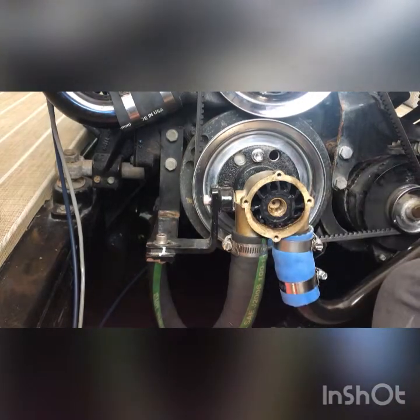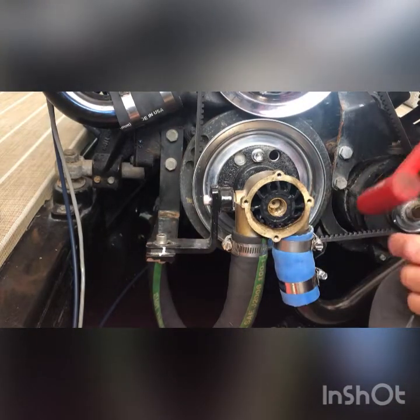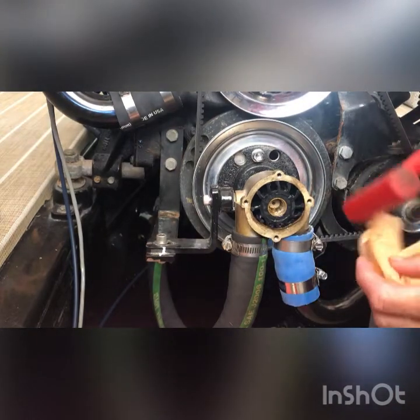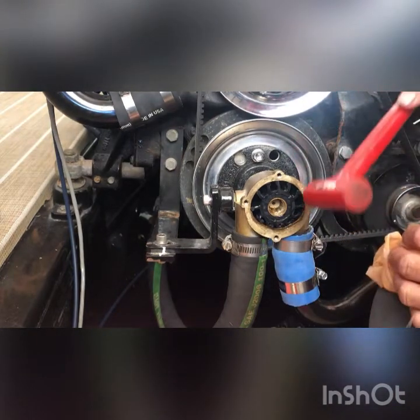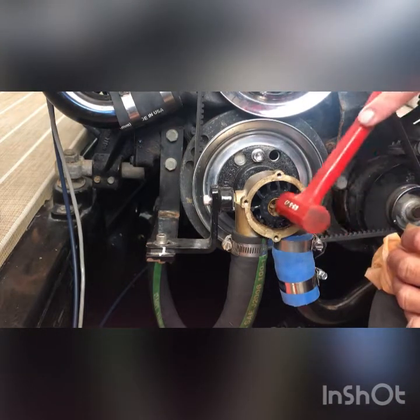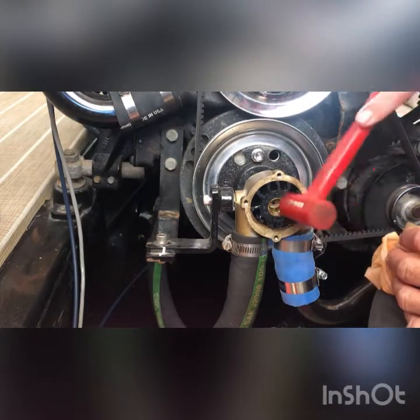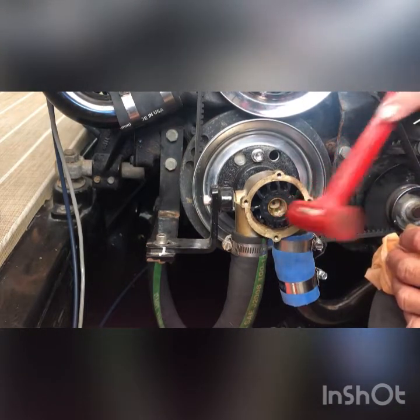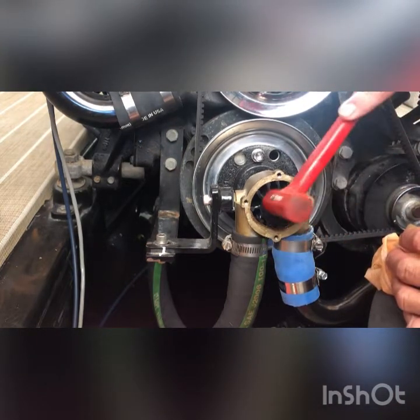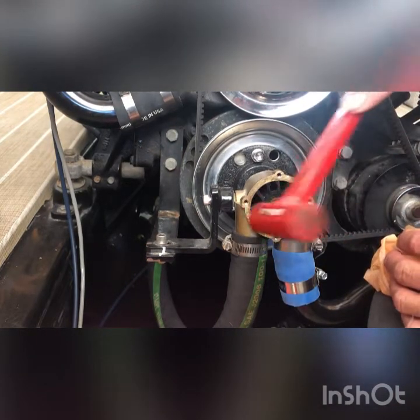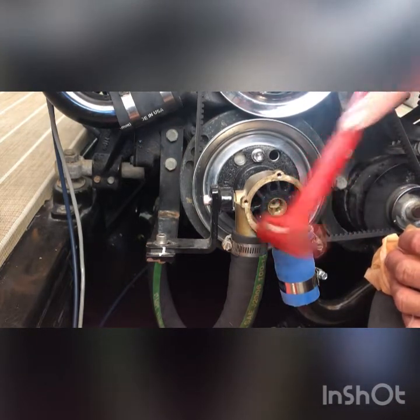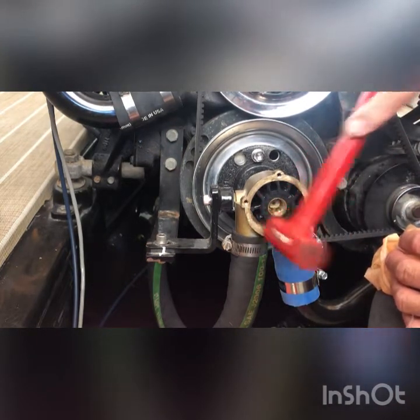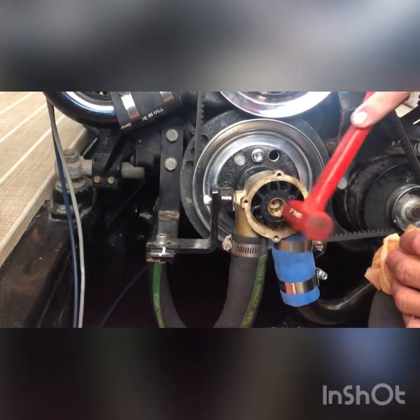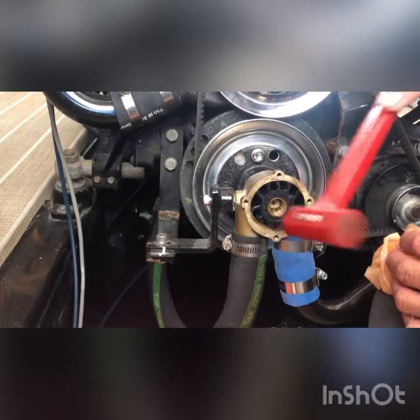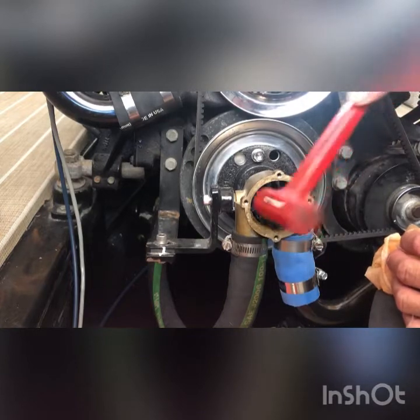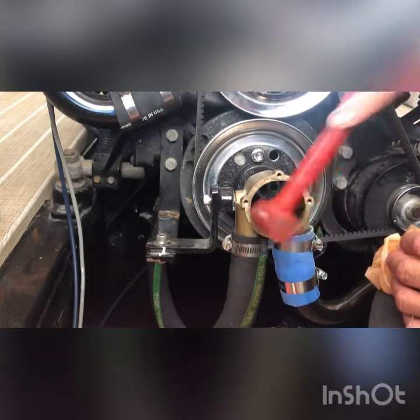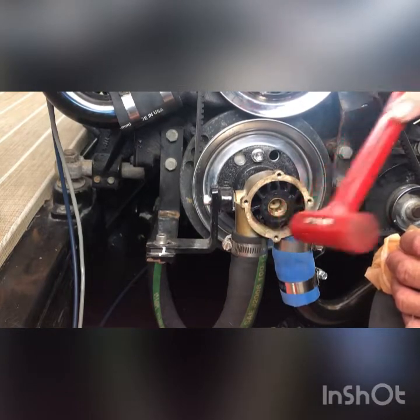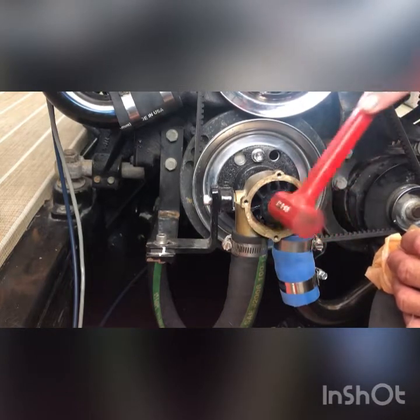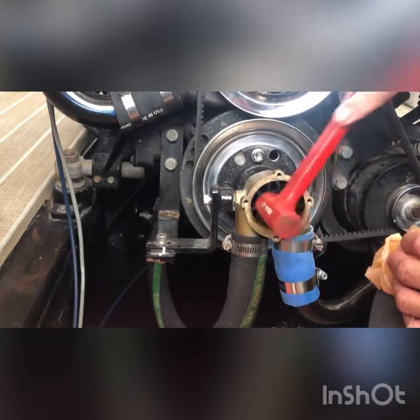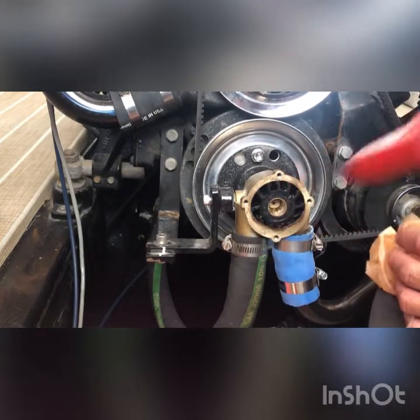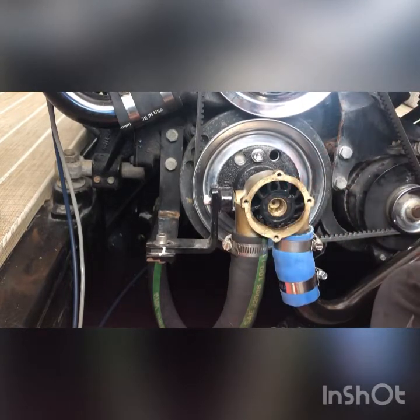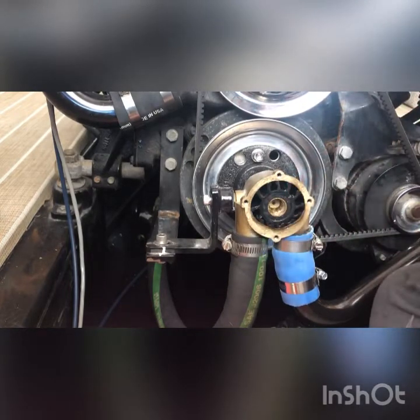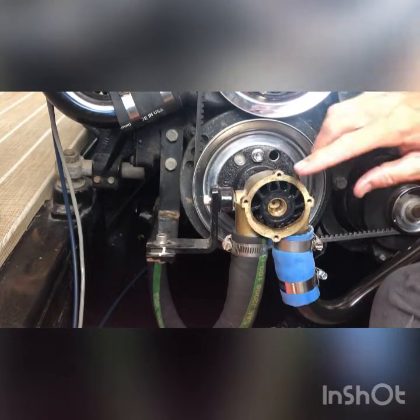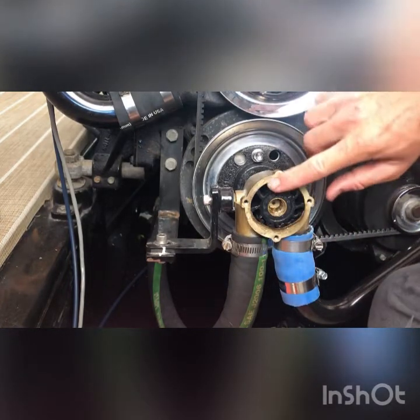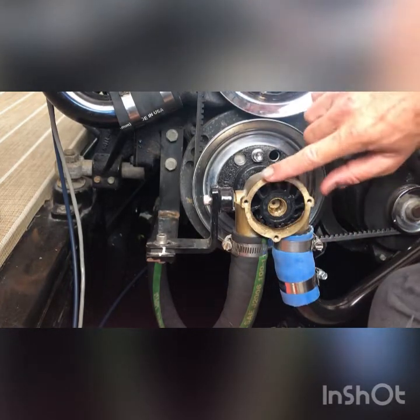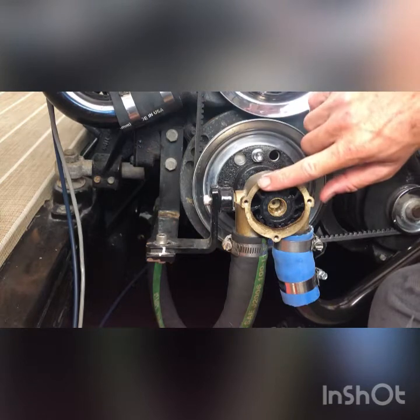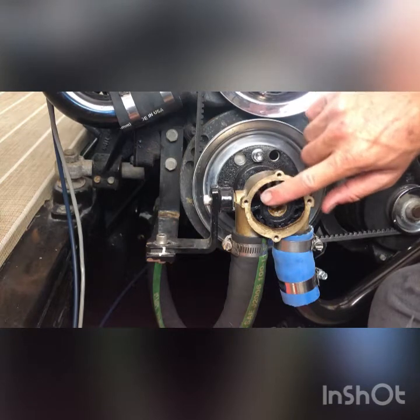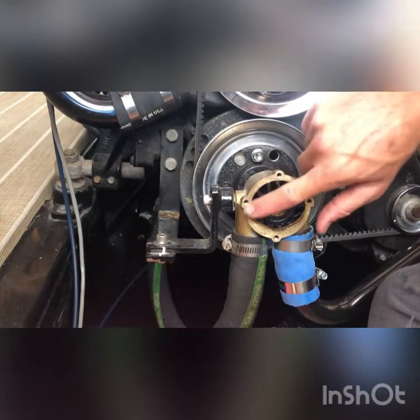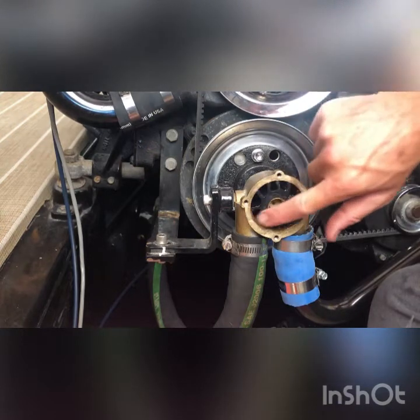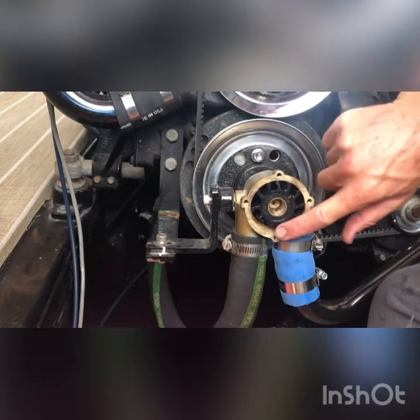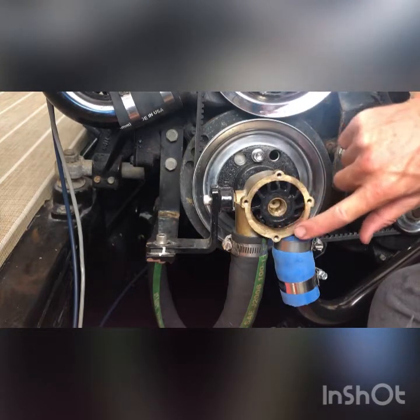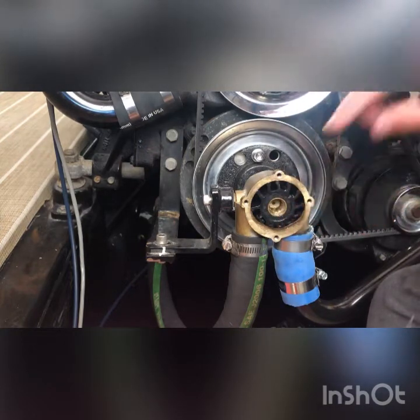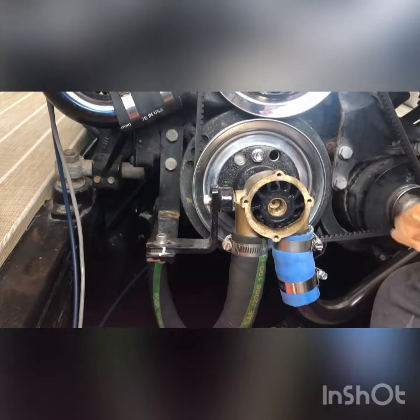Now it's in there. Give it a little tap all the way around just to make sure it's all the way in. You'll be able to tell because you can see how close it is from the edge here.